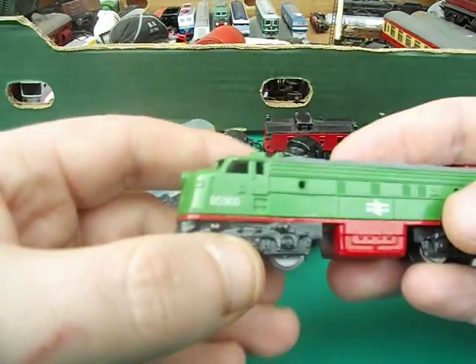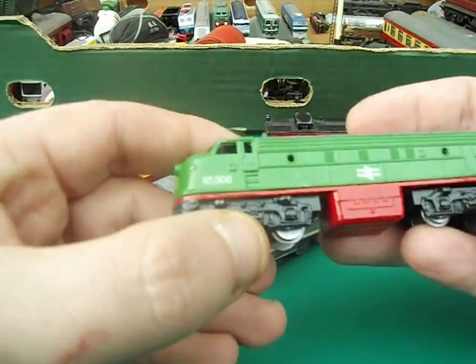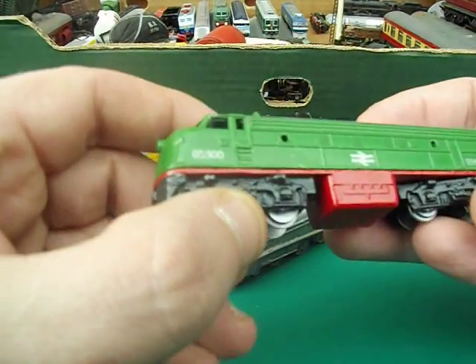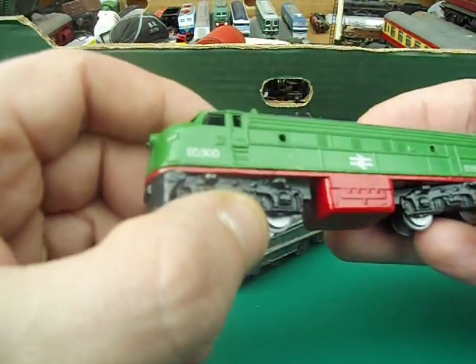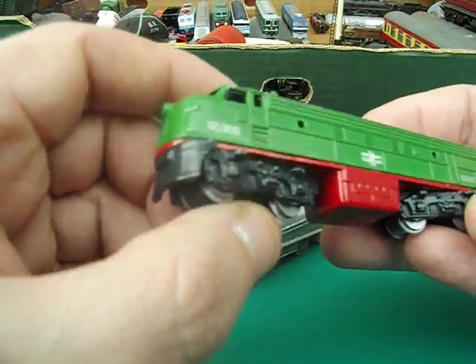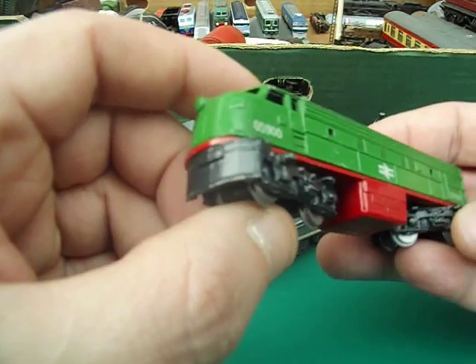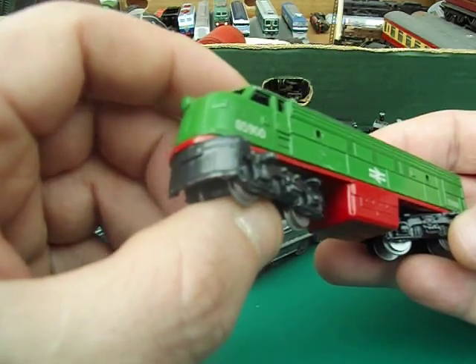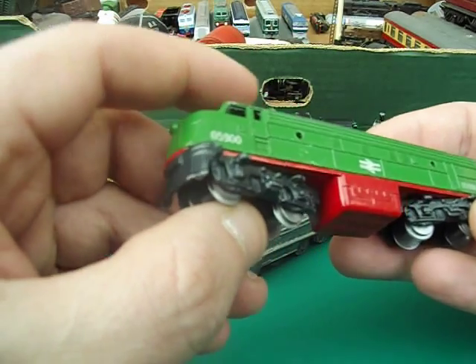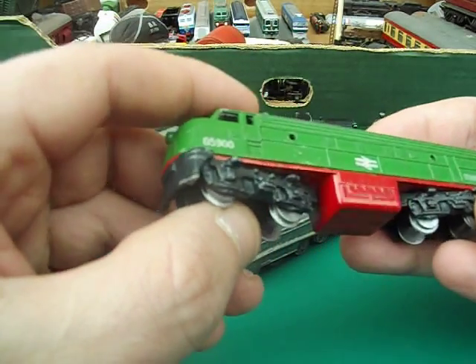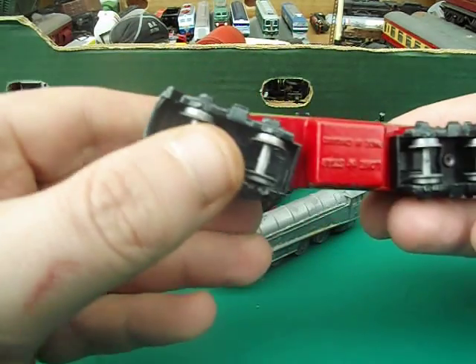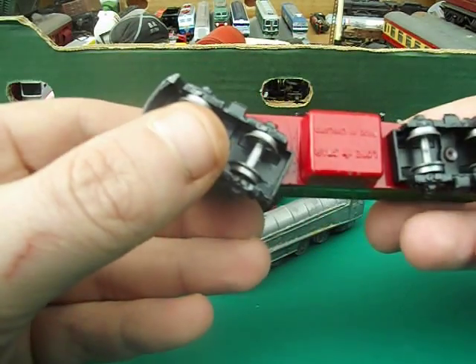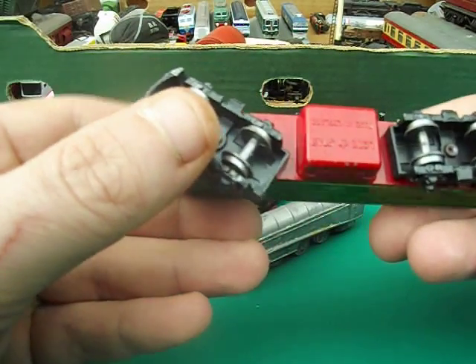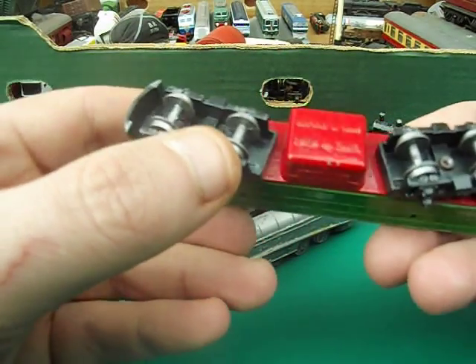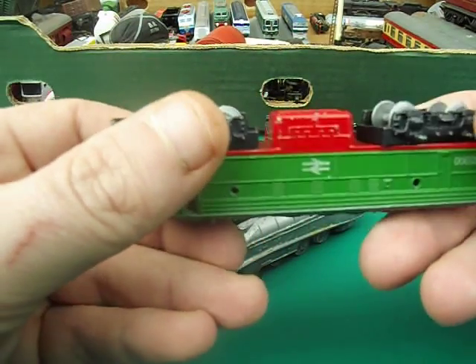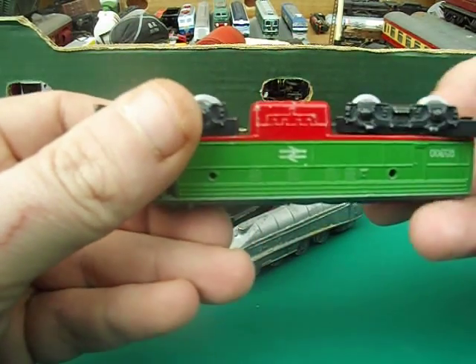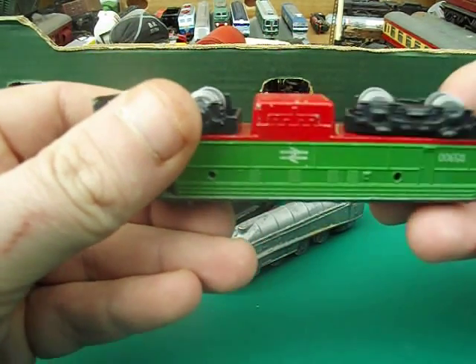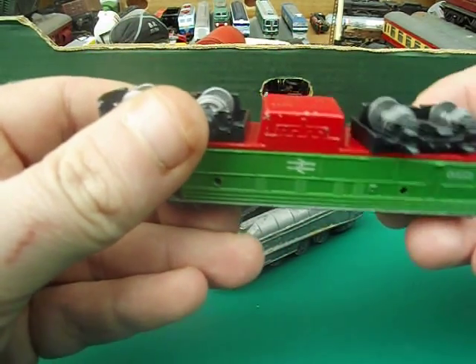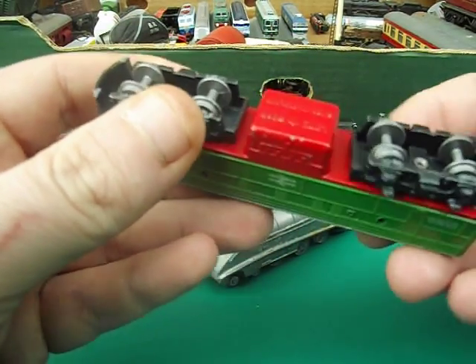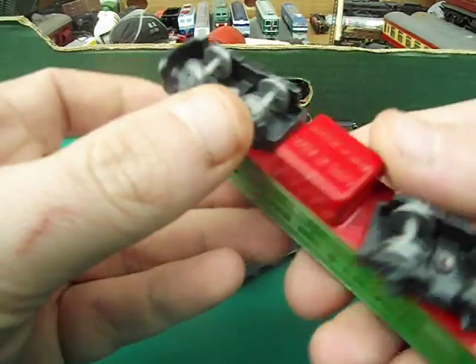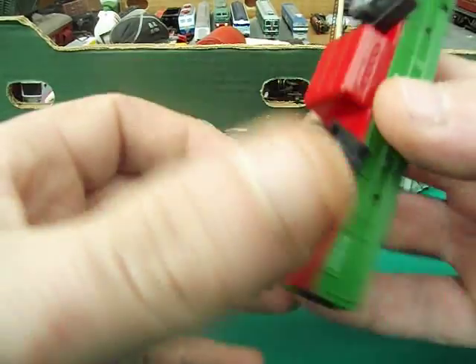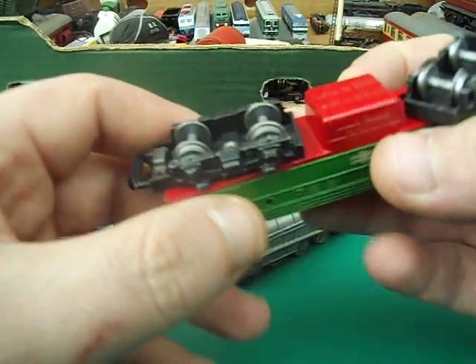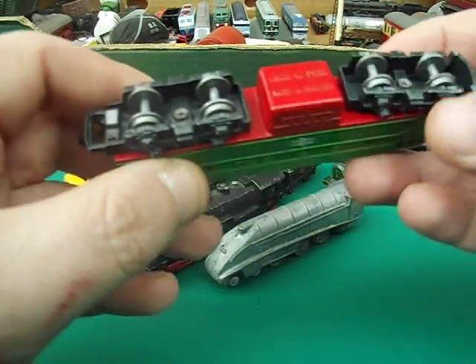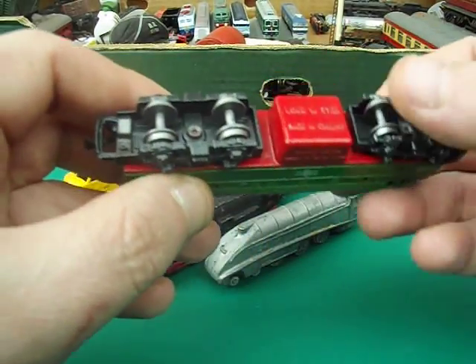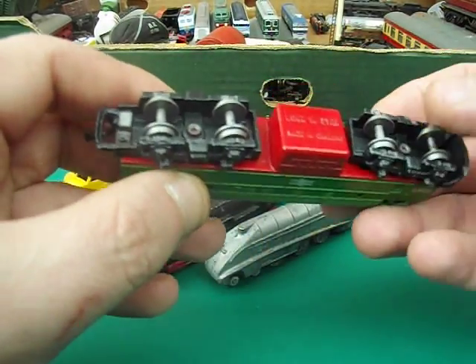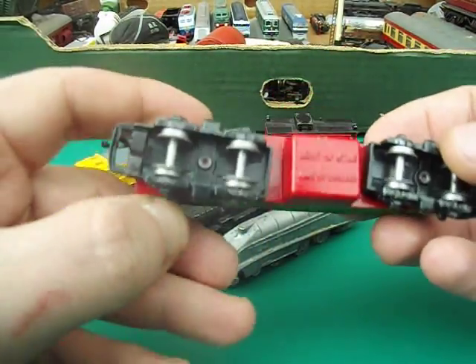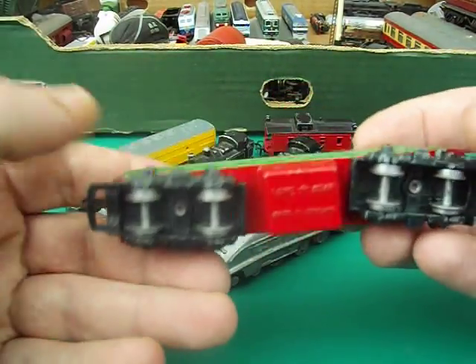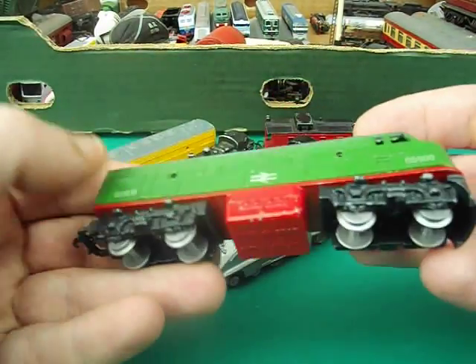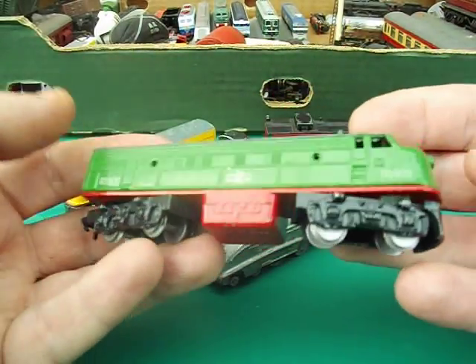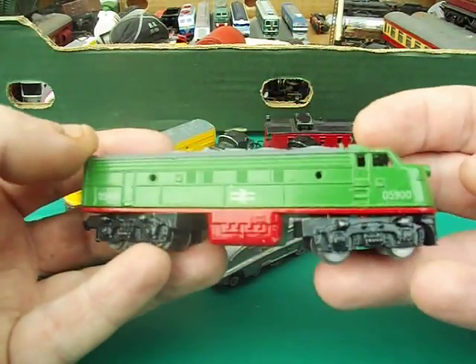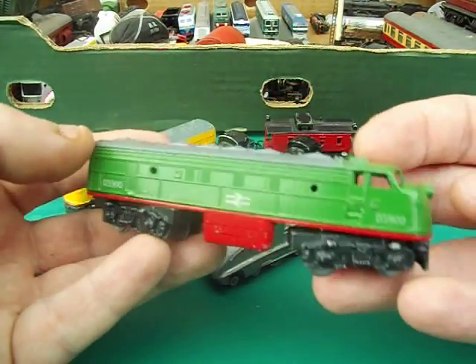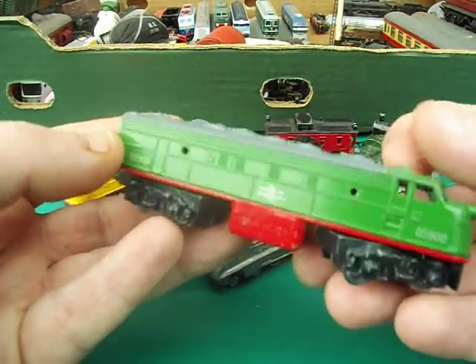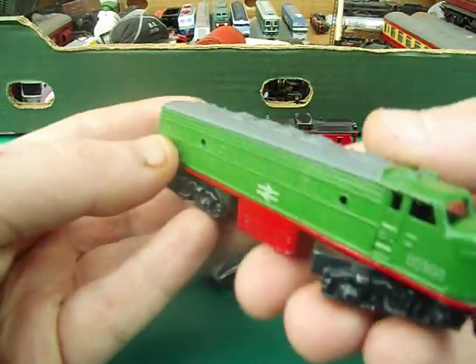This one here looks like an English intercity train. They have moving bogies - I think that's what they're called - and metal wheels. Quite nice models.